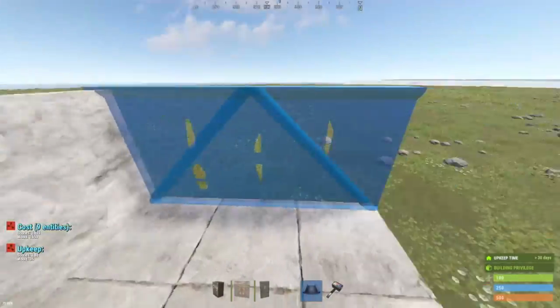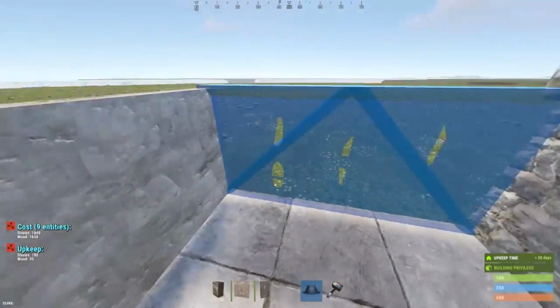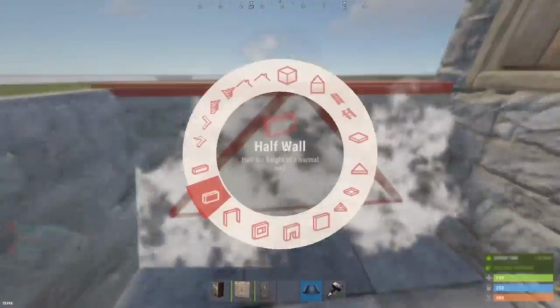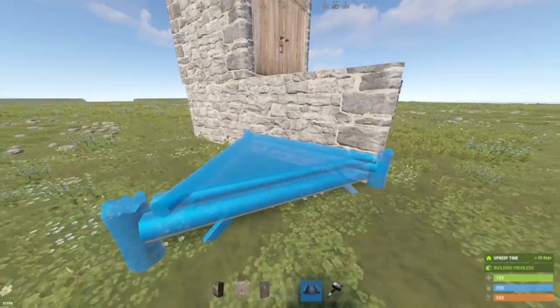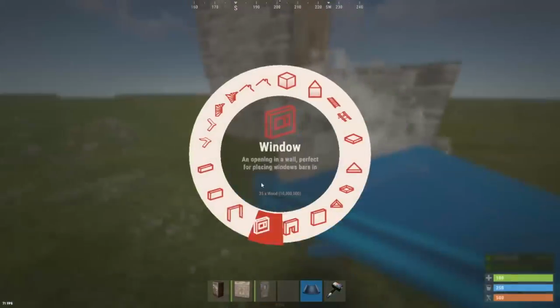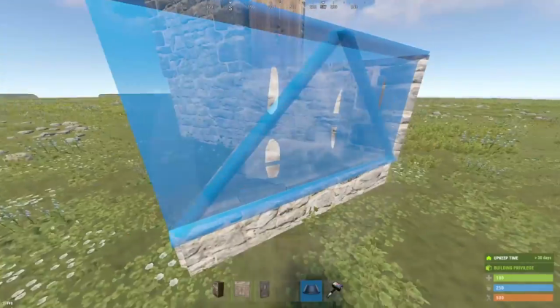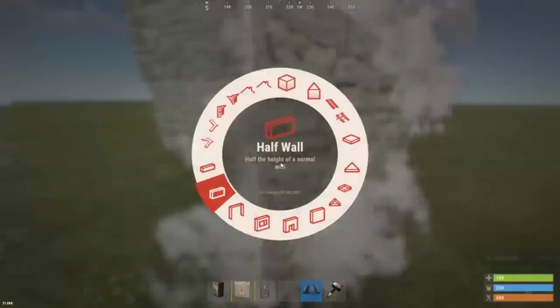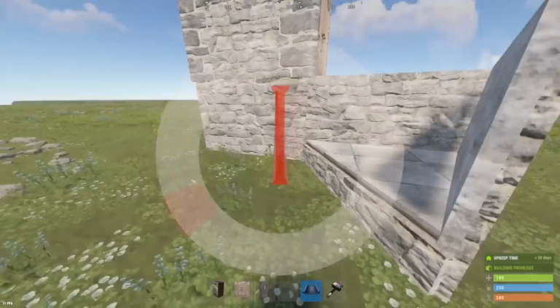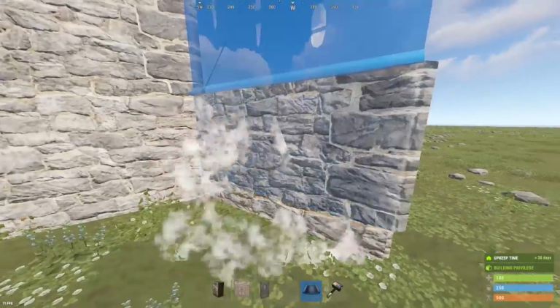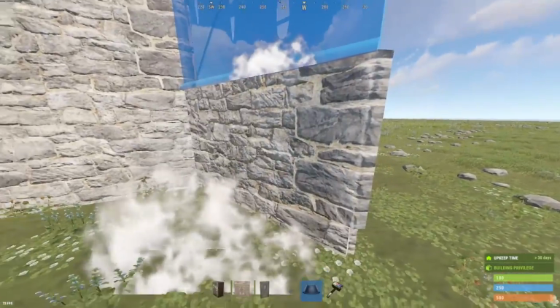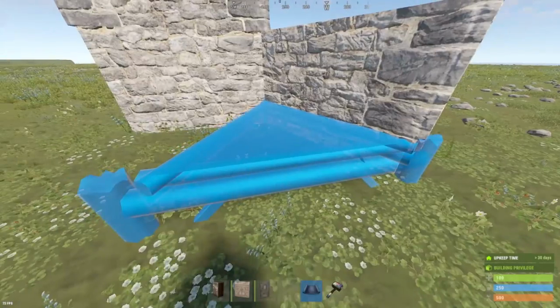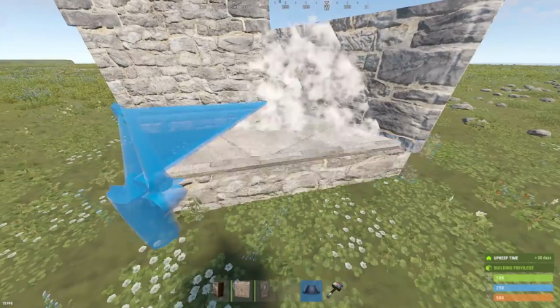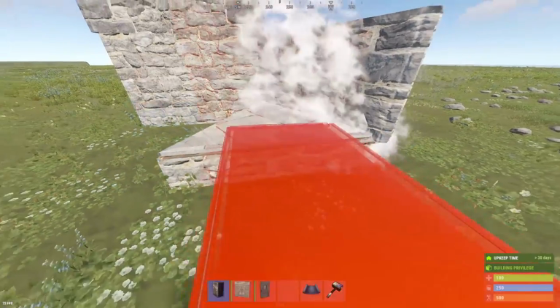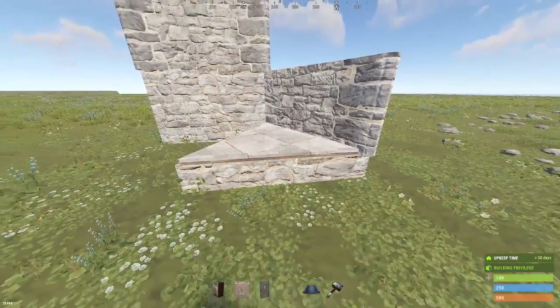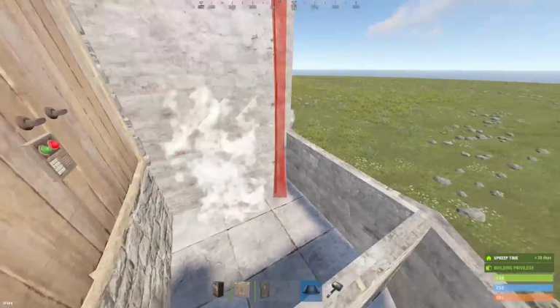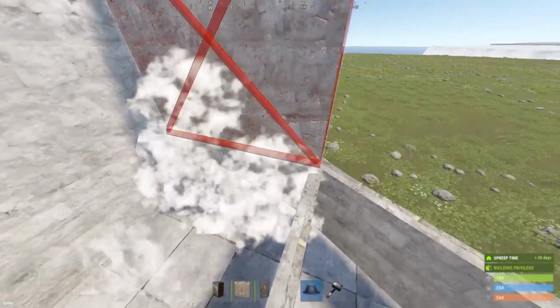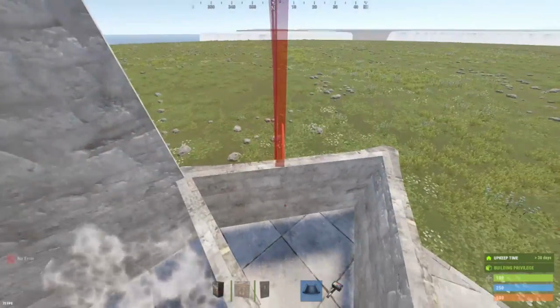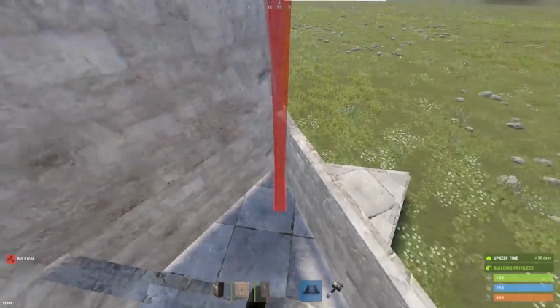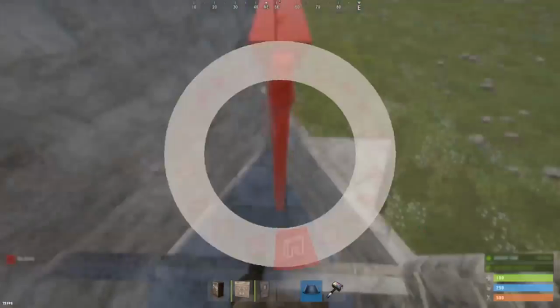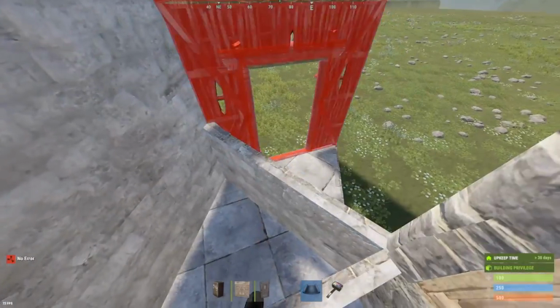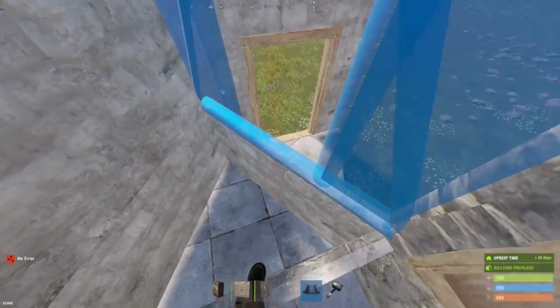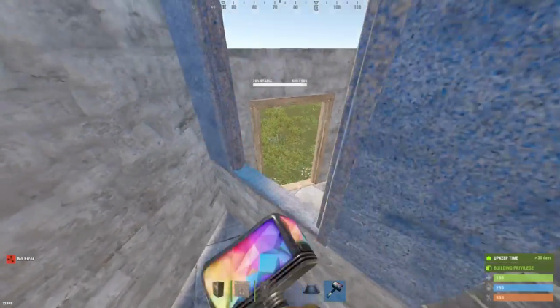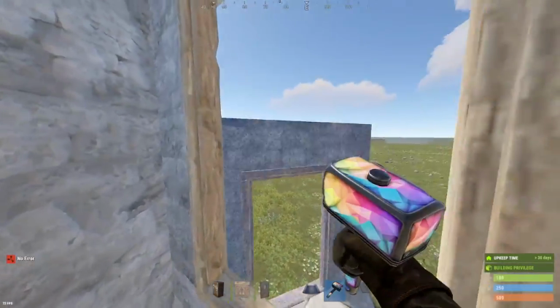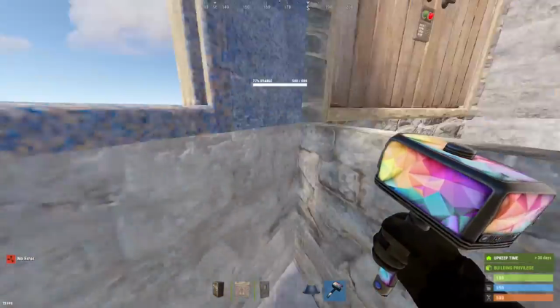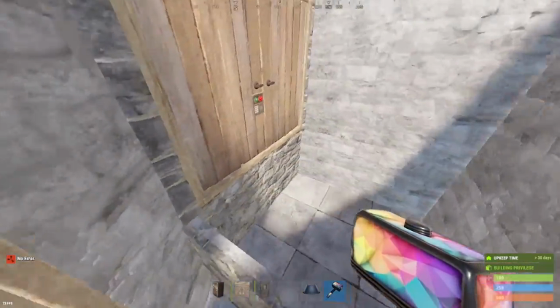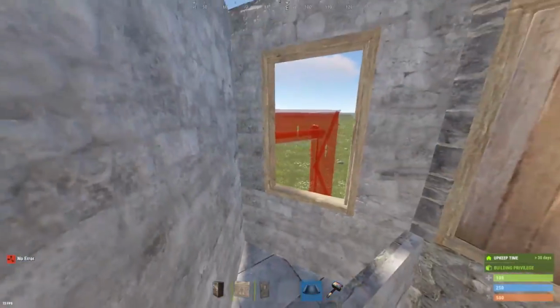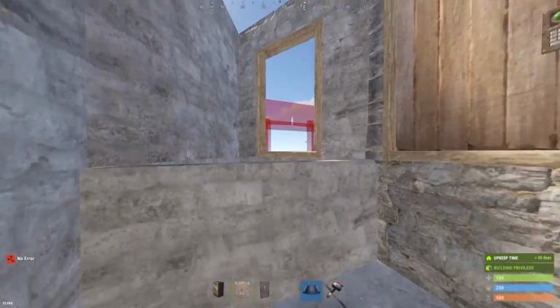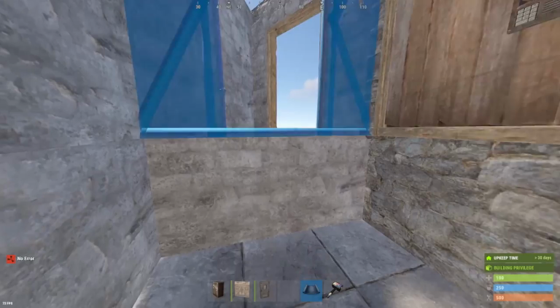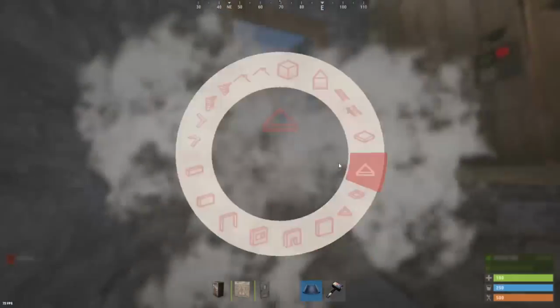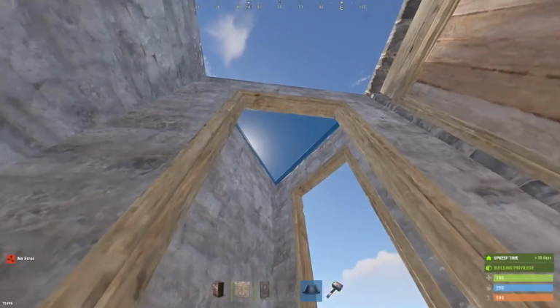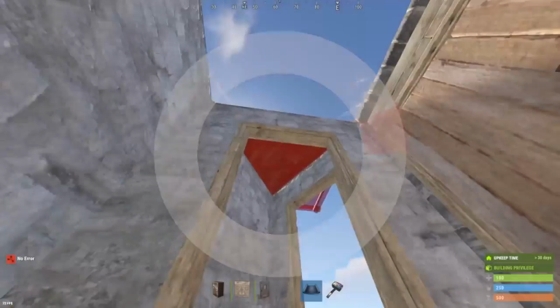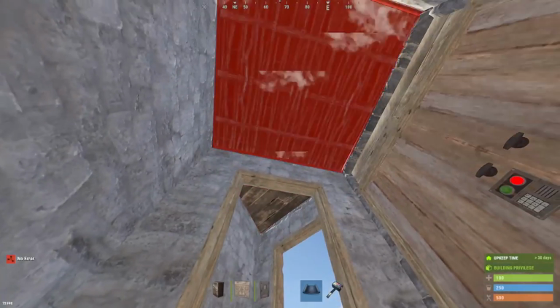Surround the triangle and square here with half walls. Put your walls down, your door frame. You might need this triangle to jump up. And the location you're going to want to build this in for your final version of the base.